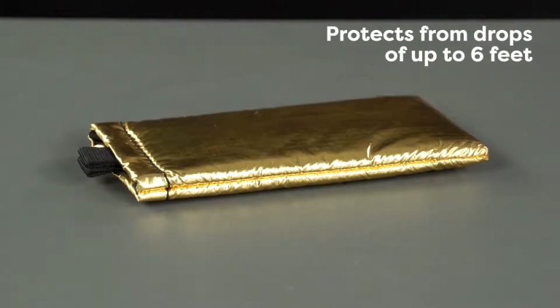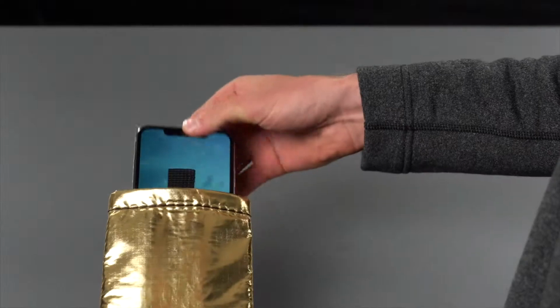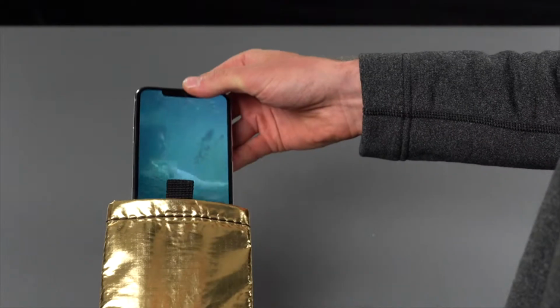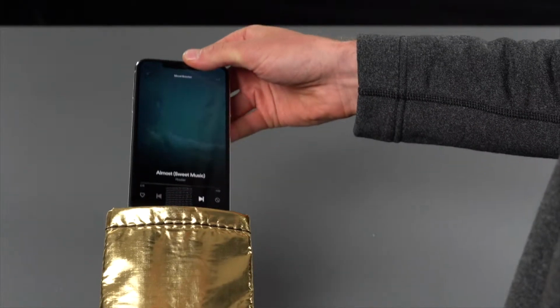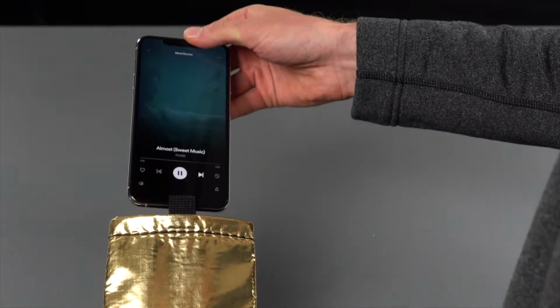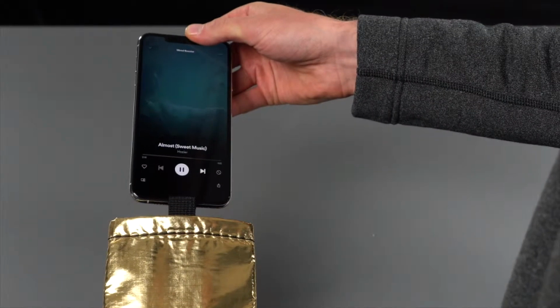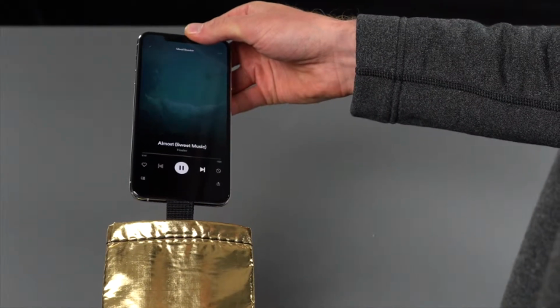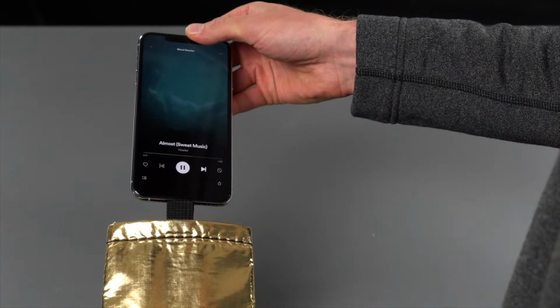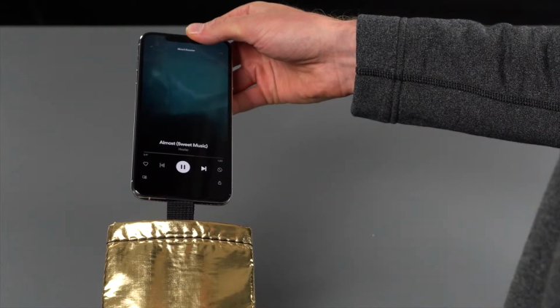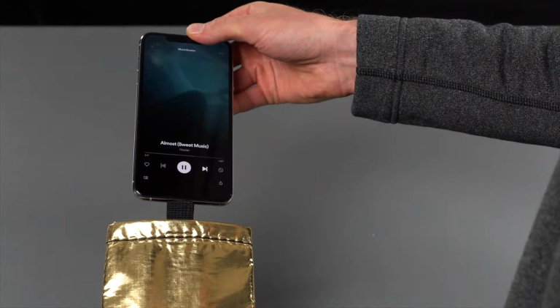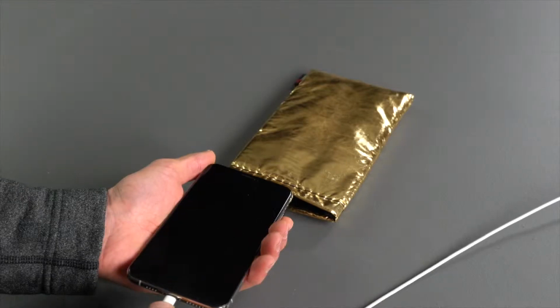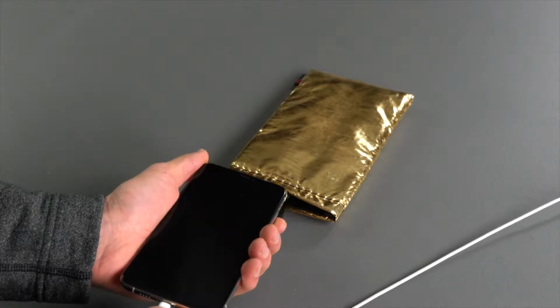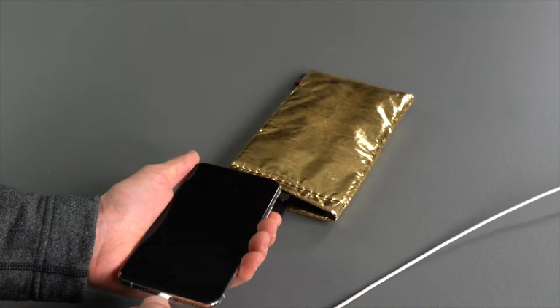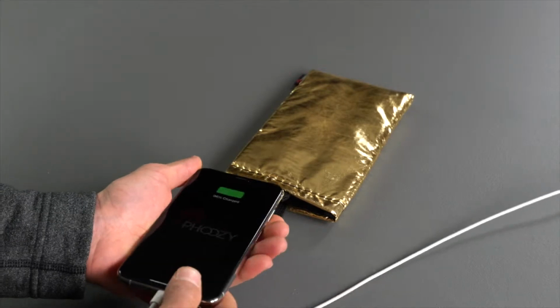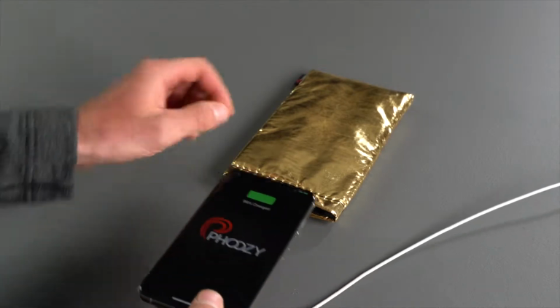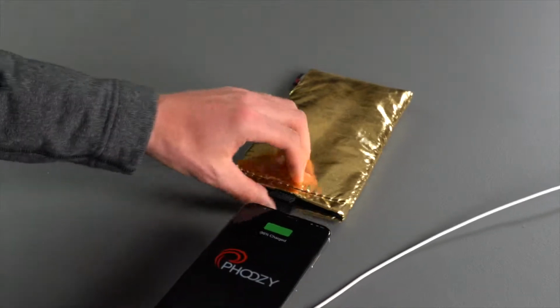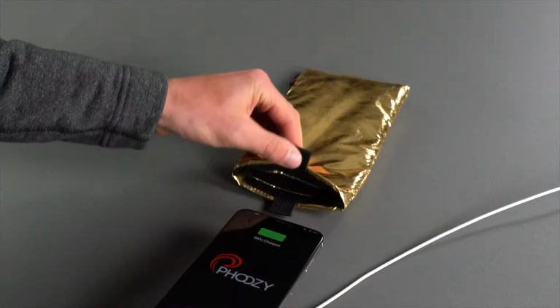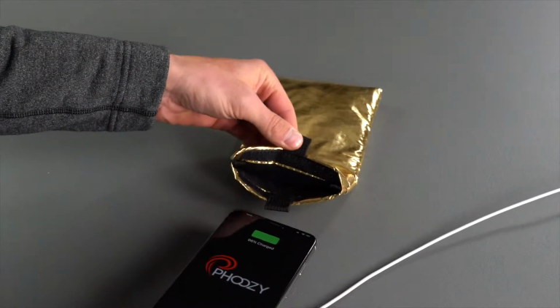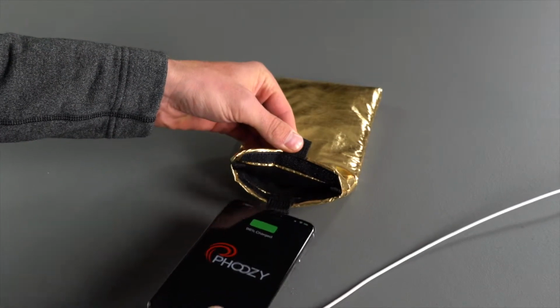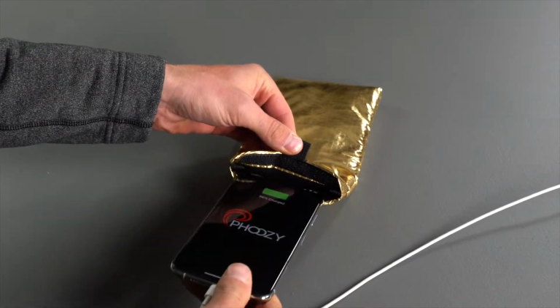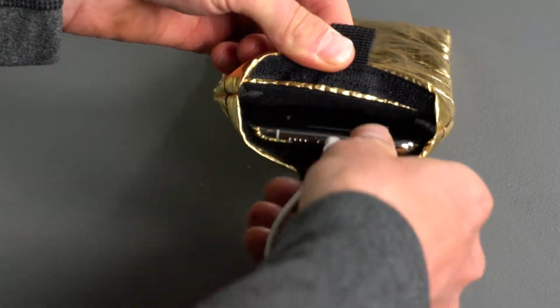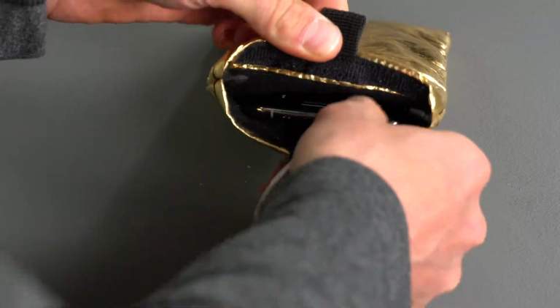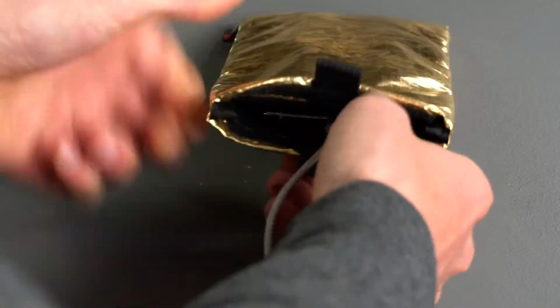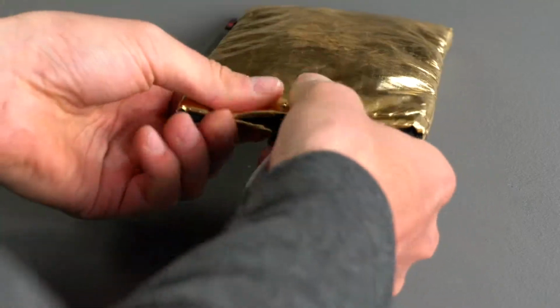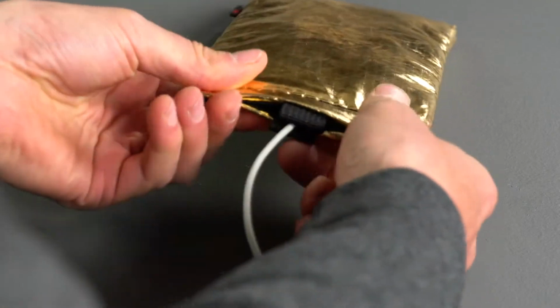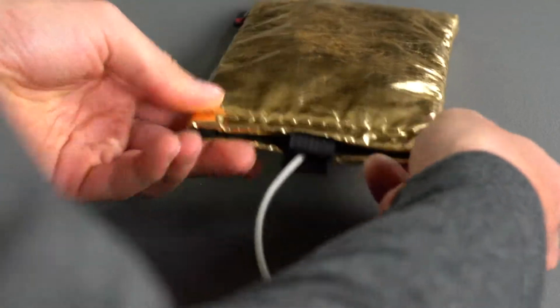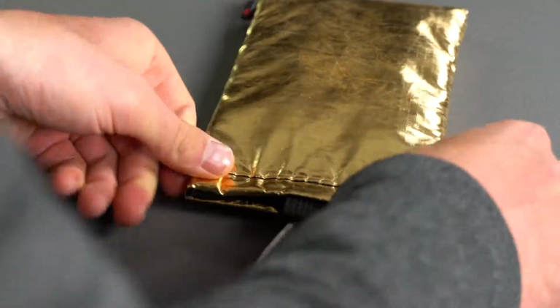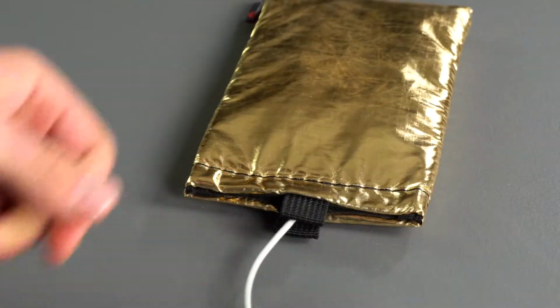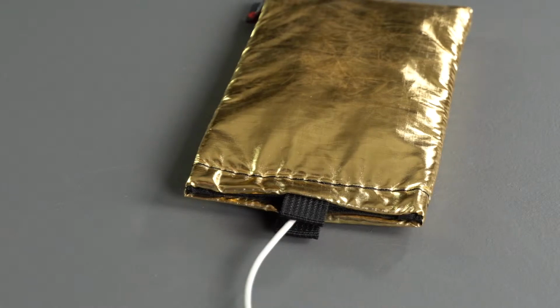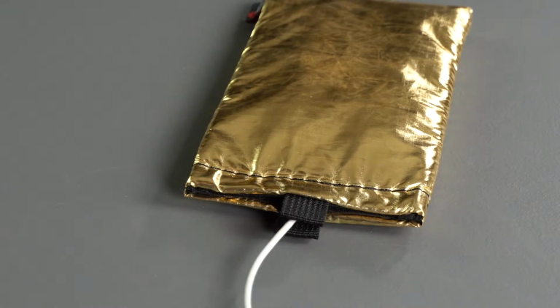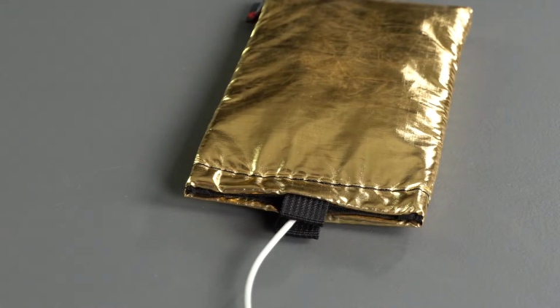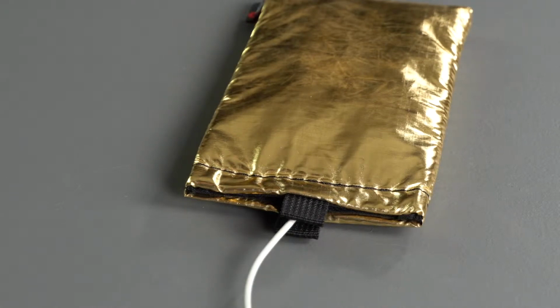Your Fousey won't interfere with cellular, Wi-Fi, or Bluetooth signals, and the hook-and-loop closure gives you easy access to the charging port, even while your phone is safely installed.